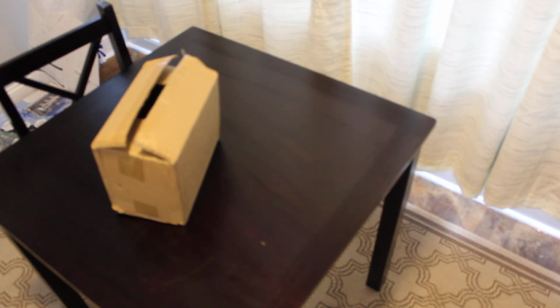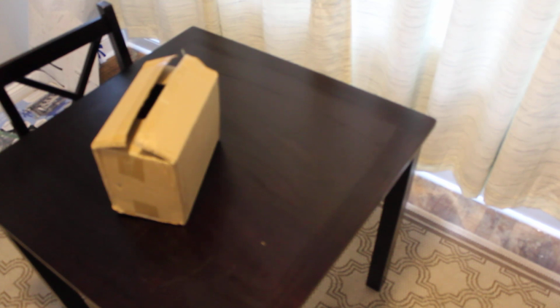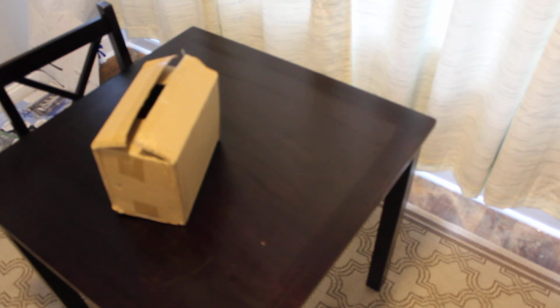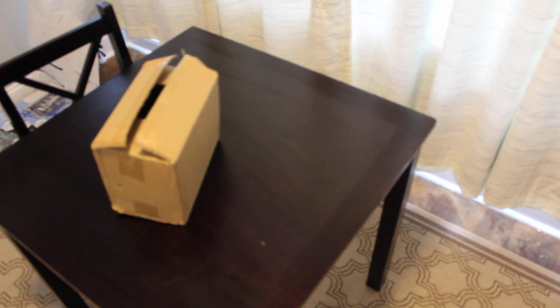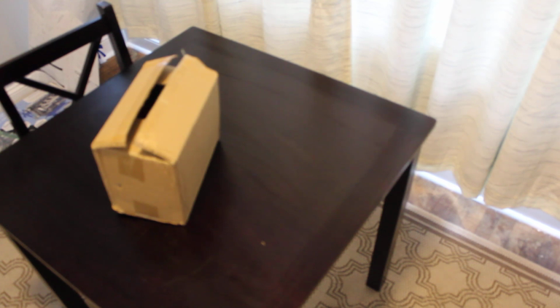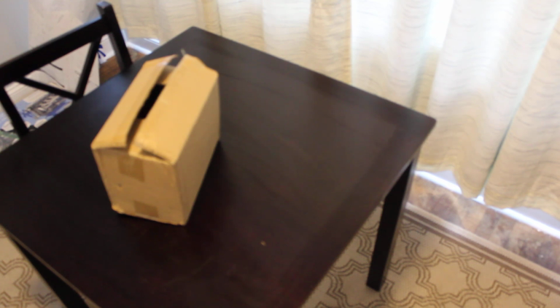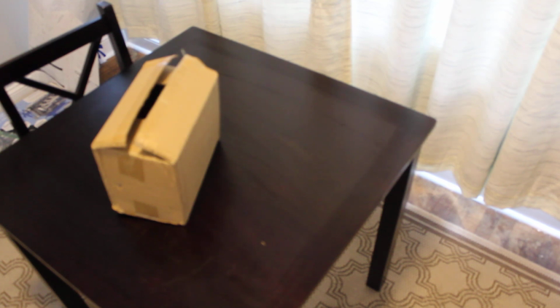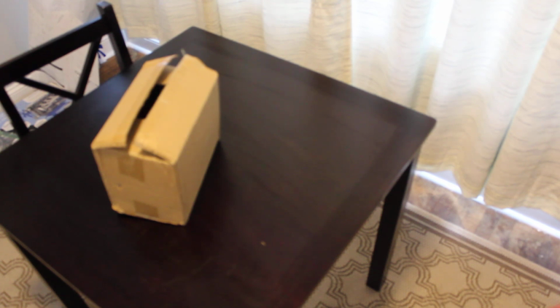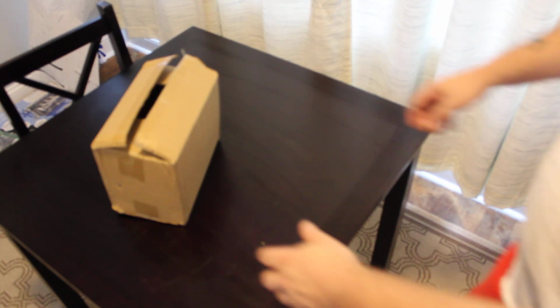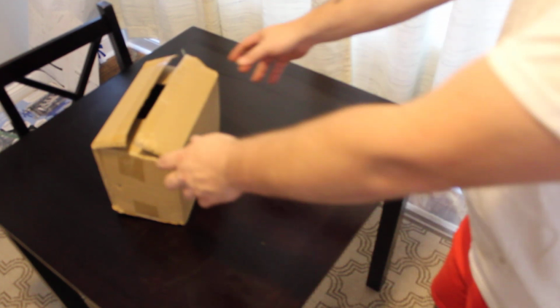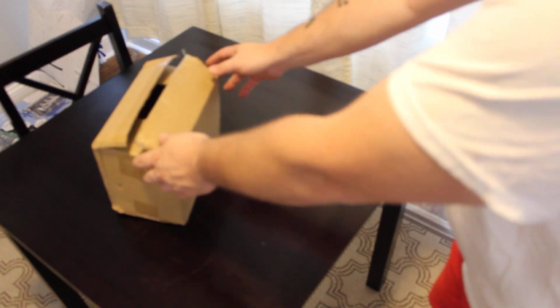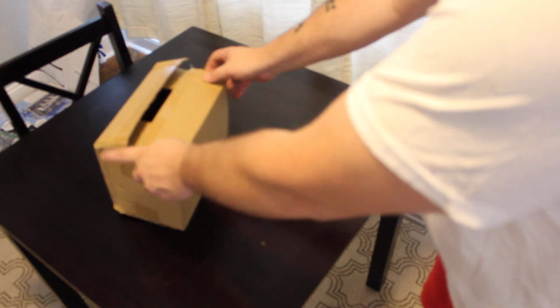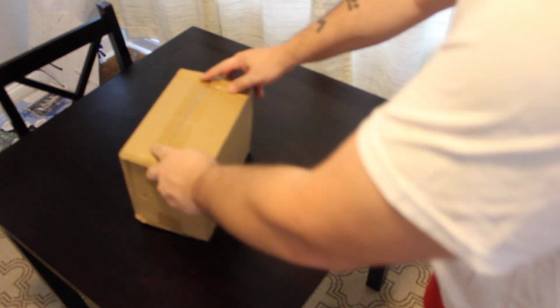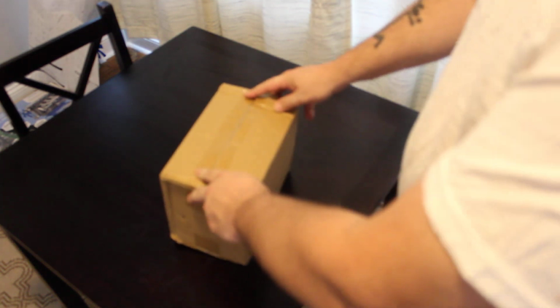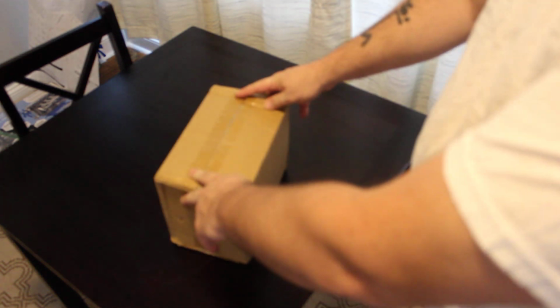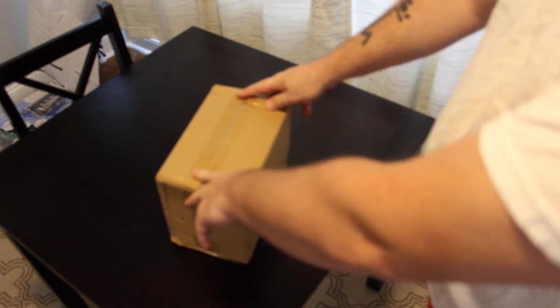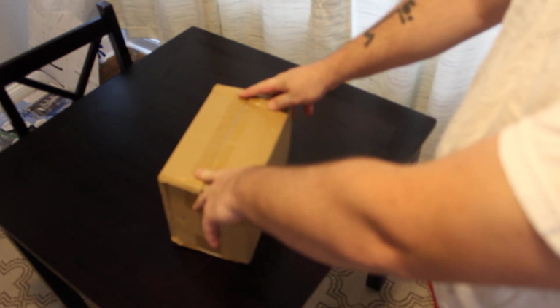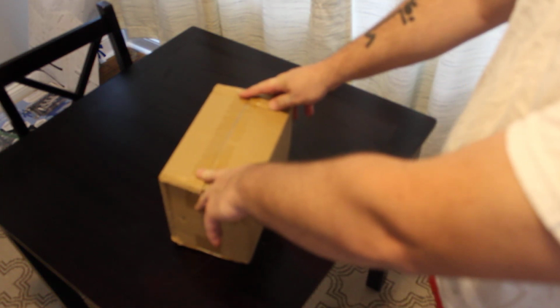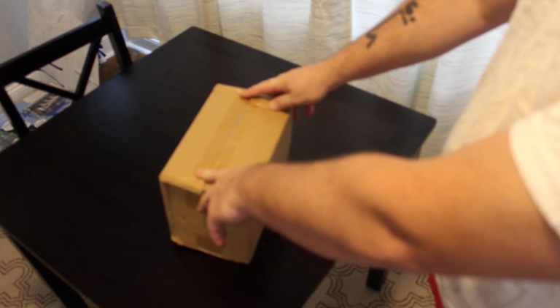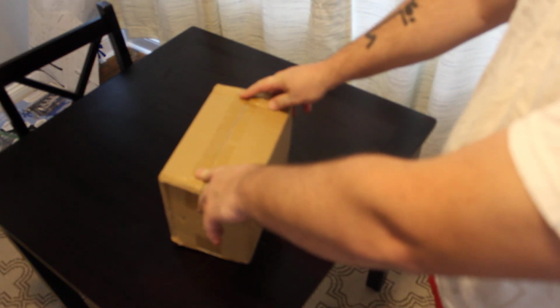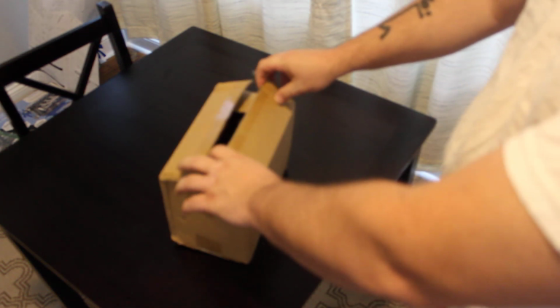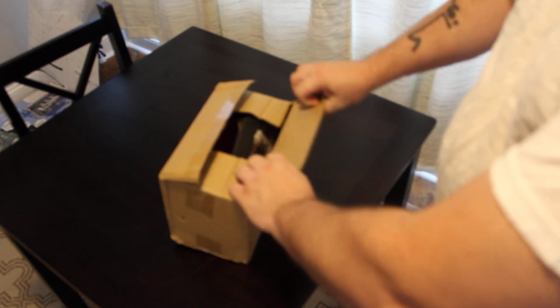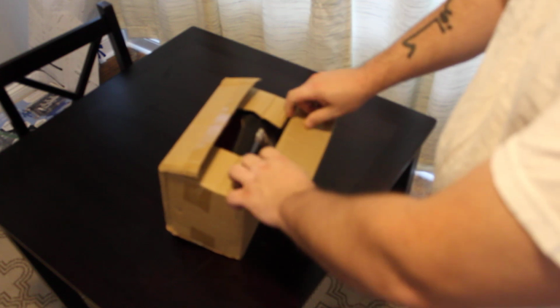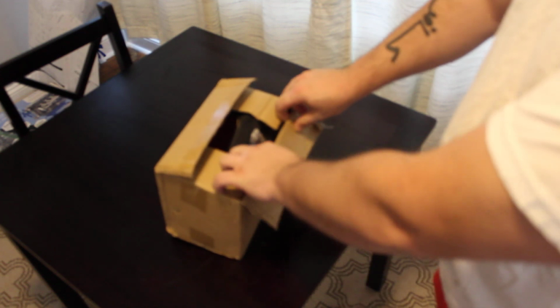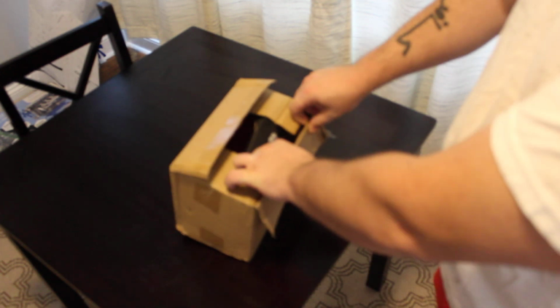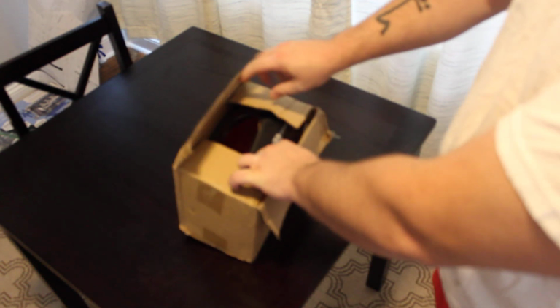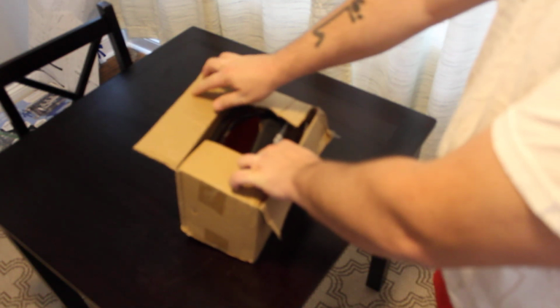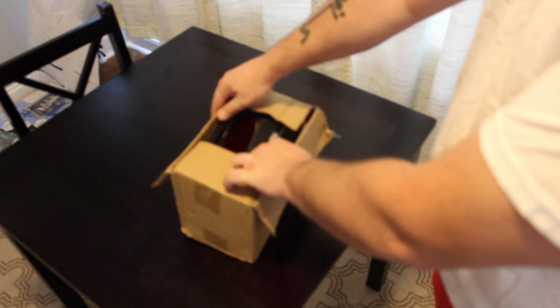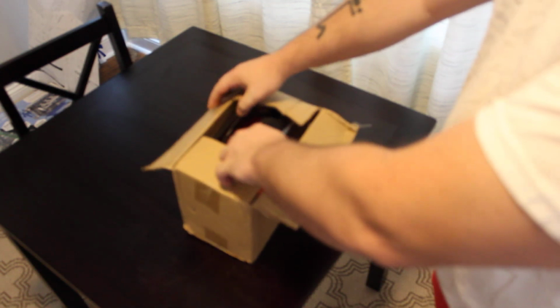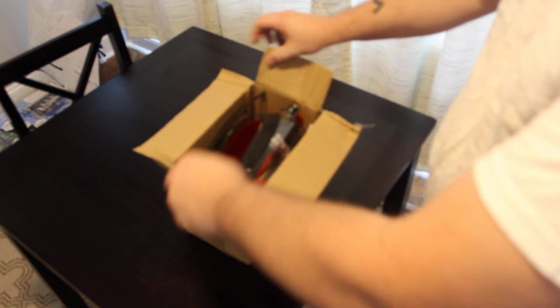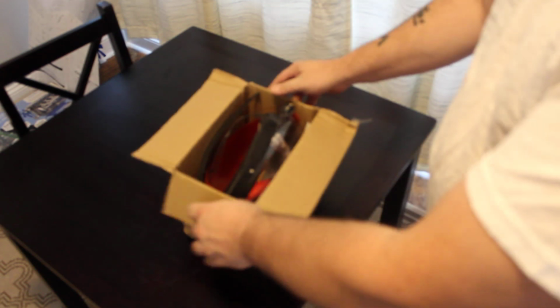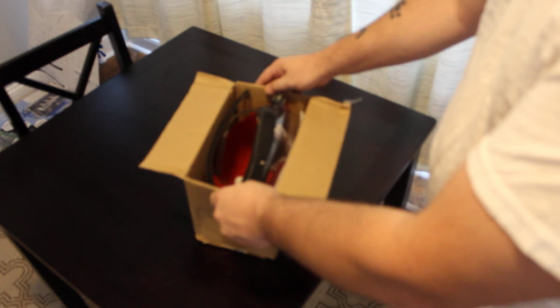All right, we got an unboxing here. Not gonna say what it is, but I was told not to get this — you know who you are — but I love it and I wanted it.